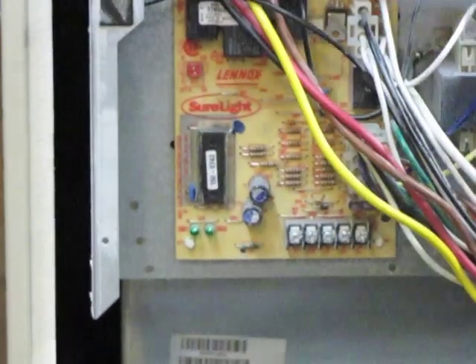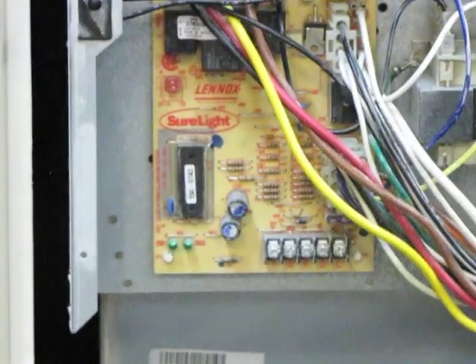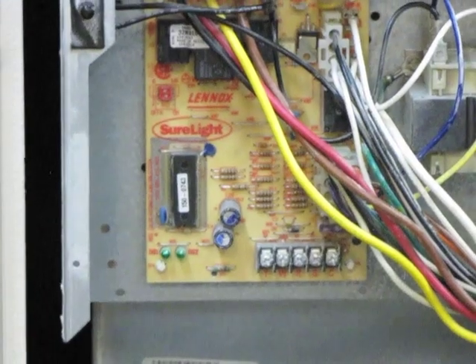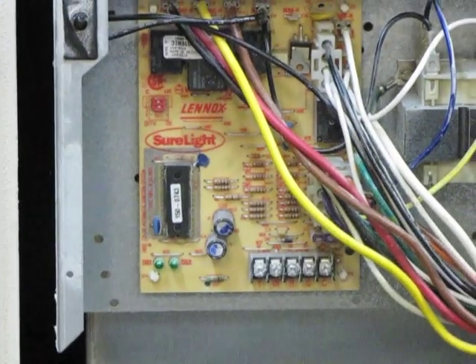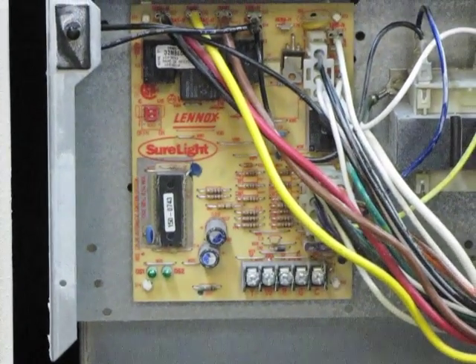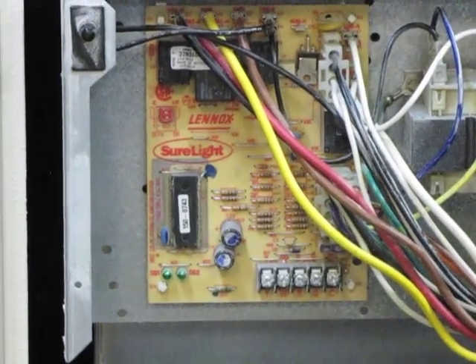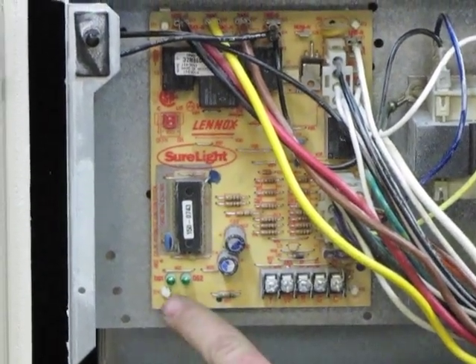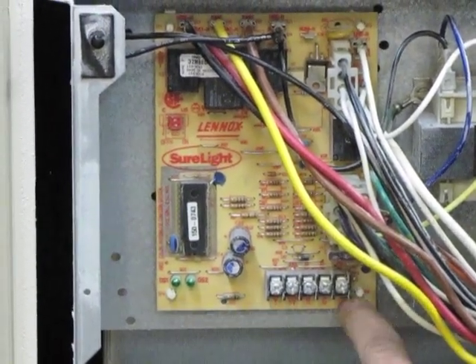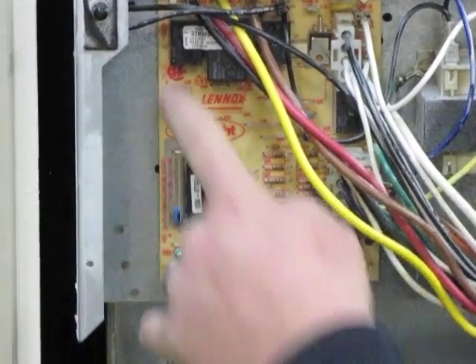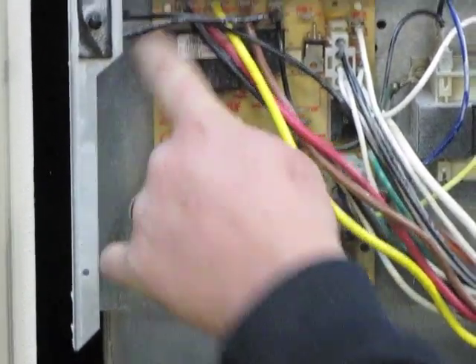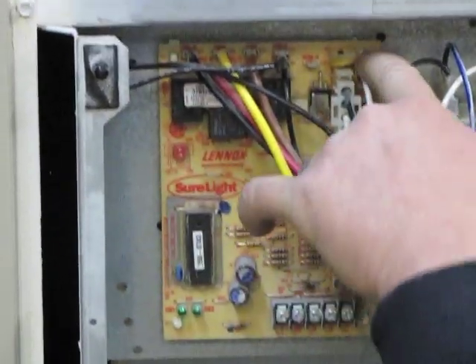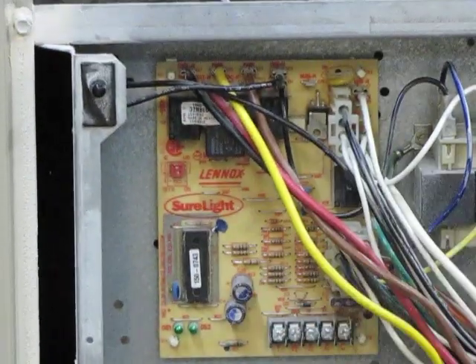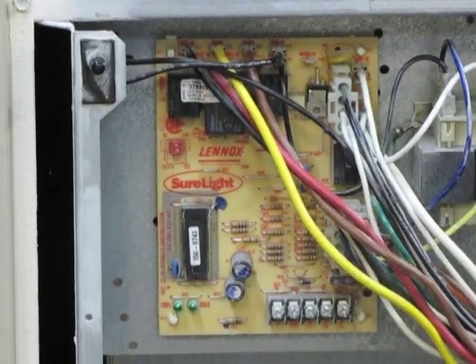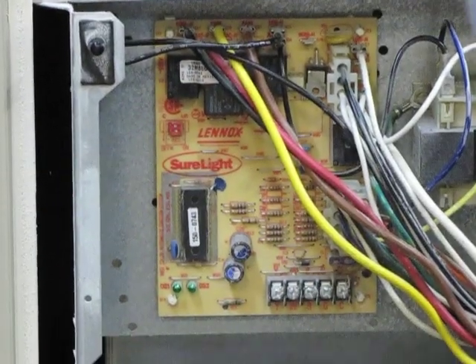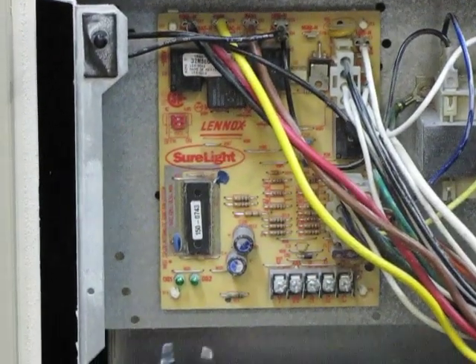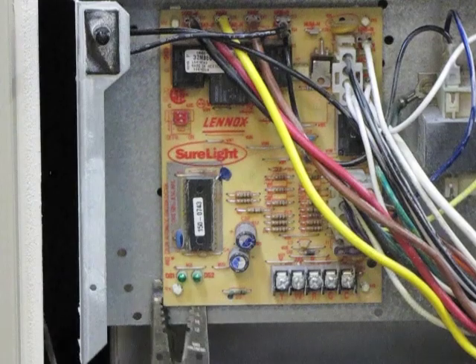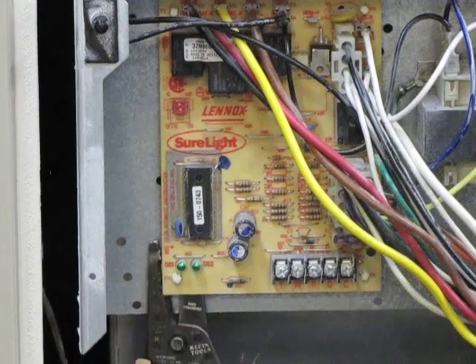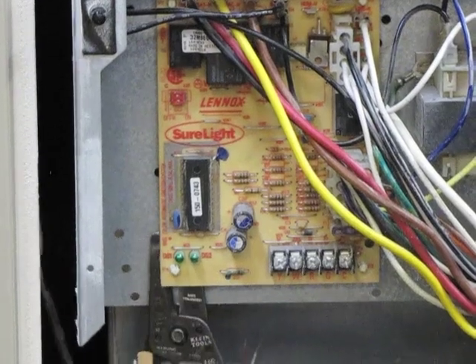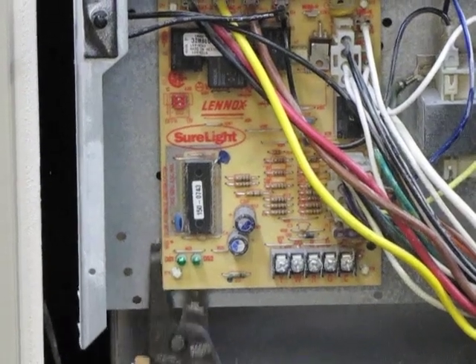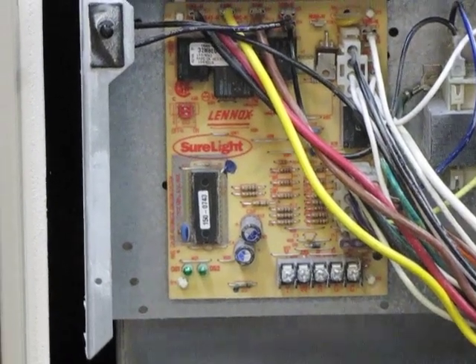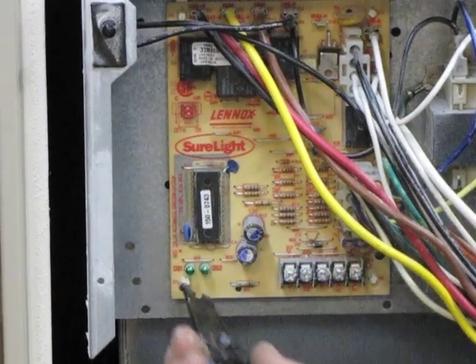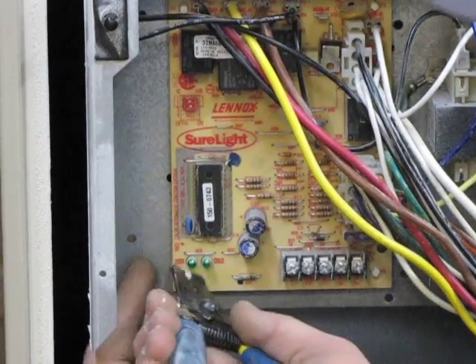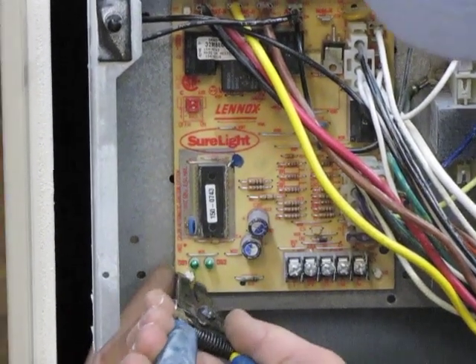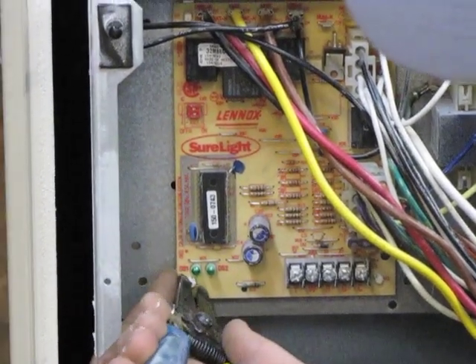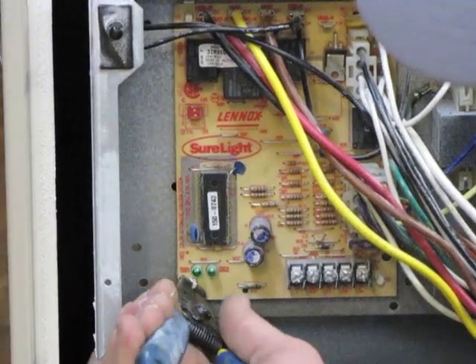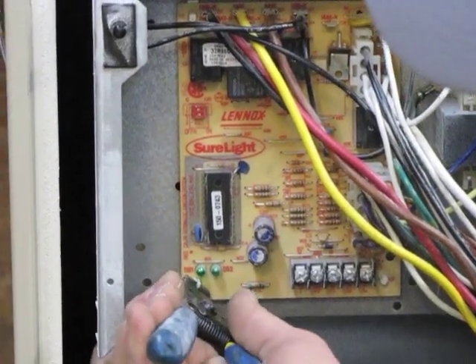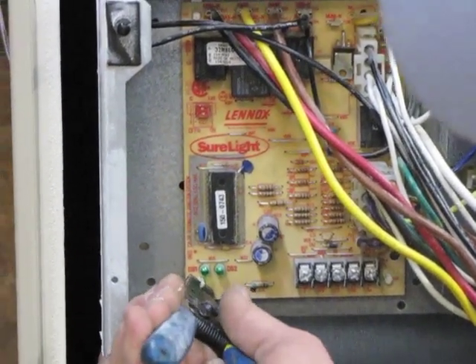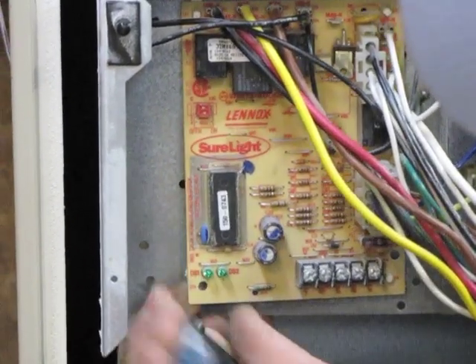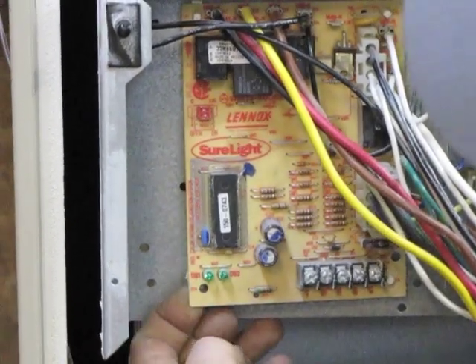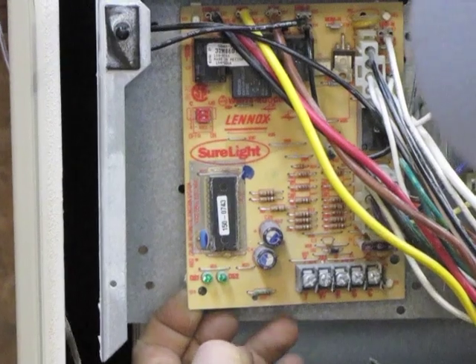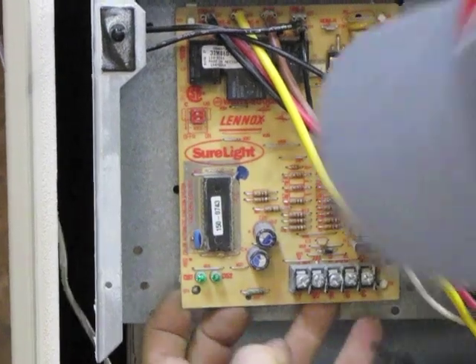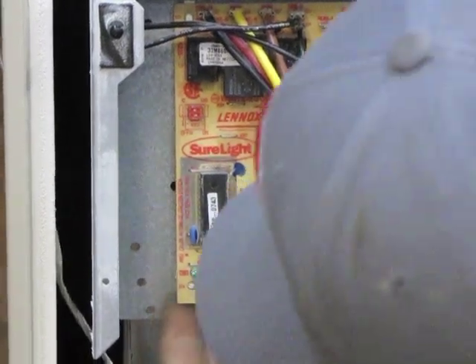Then you want to disconnect the board. The board has four tabs holding it in. One way you can do it is just pop the tab off, or you can crimp the tab down on the front and pull the board out.